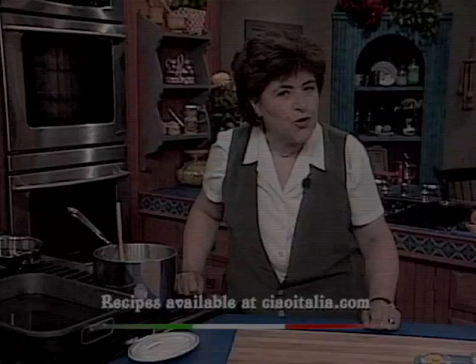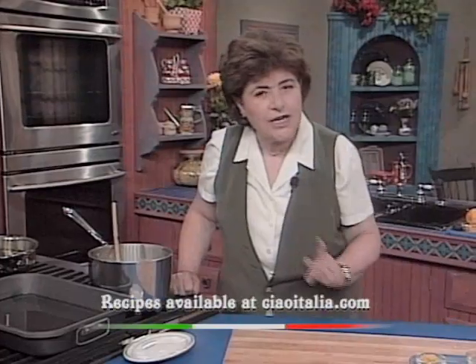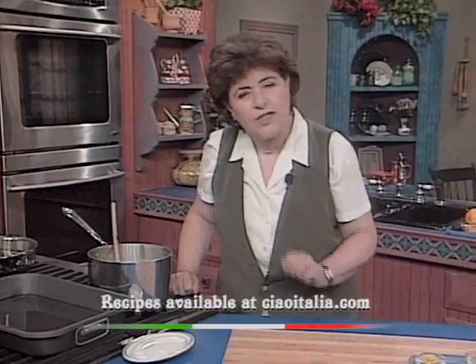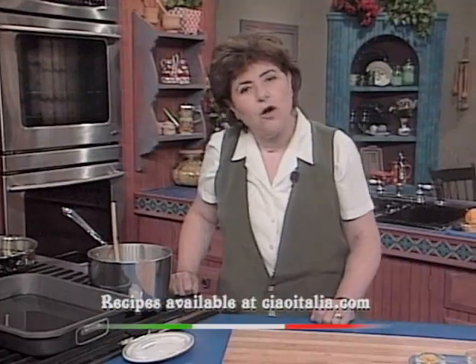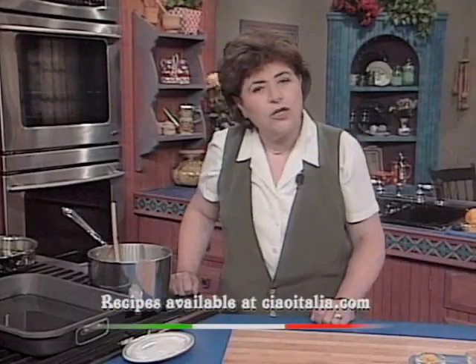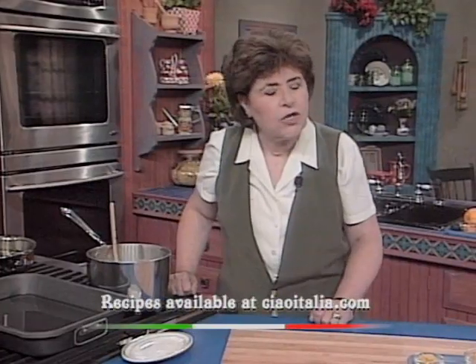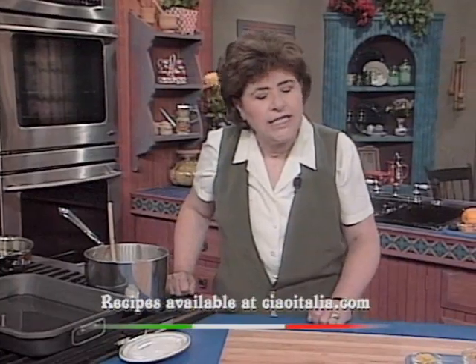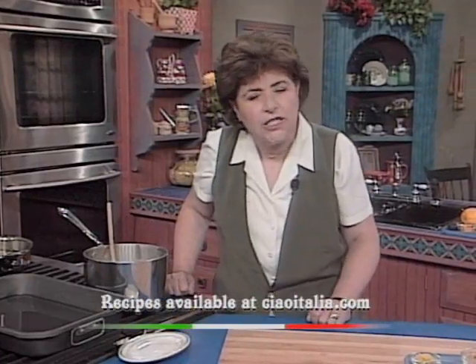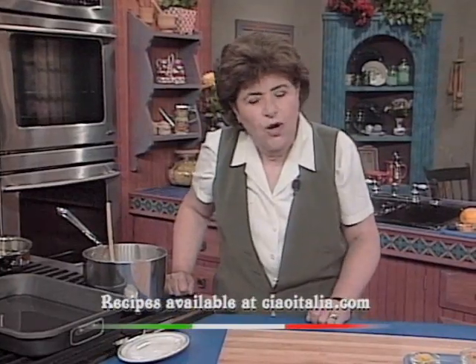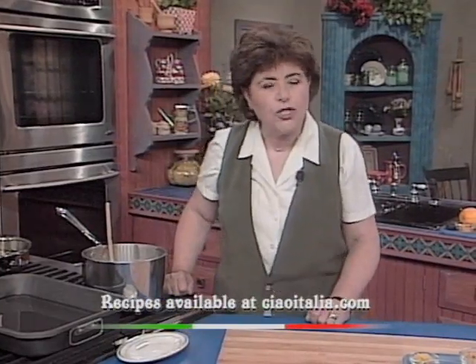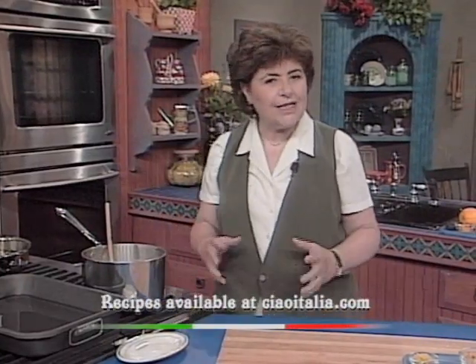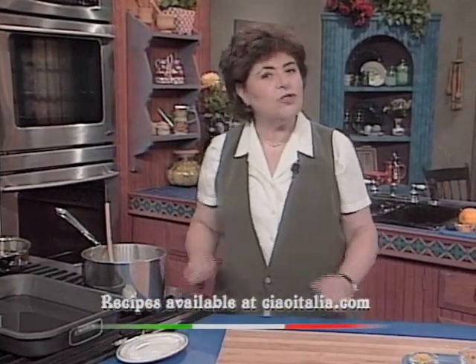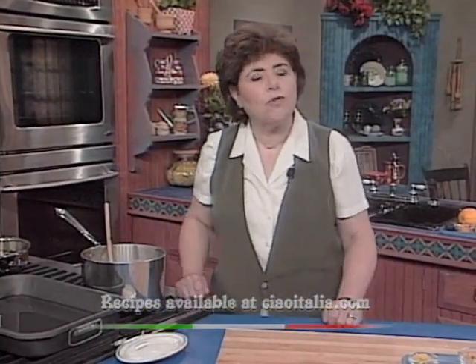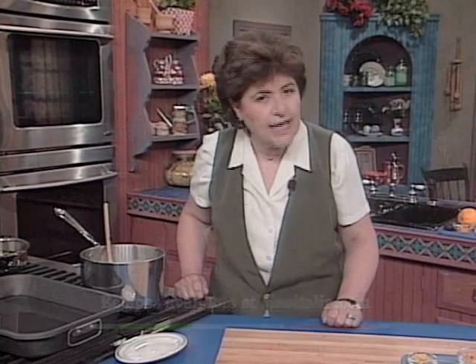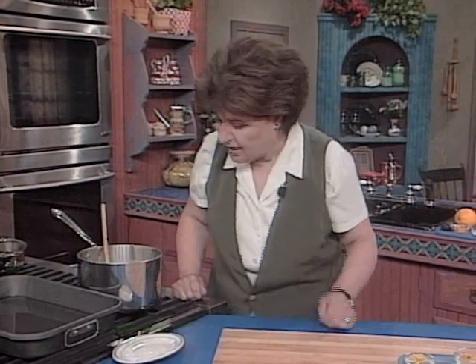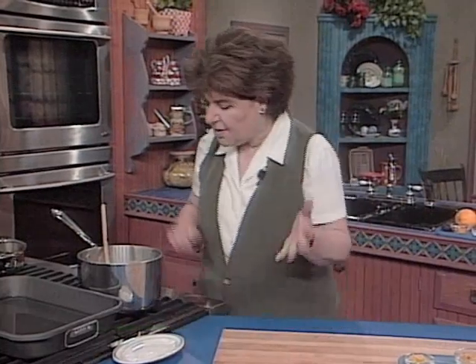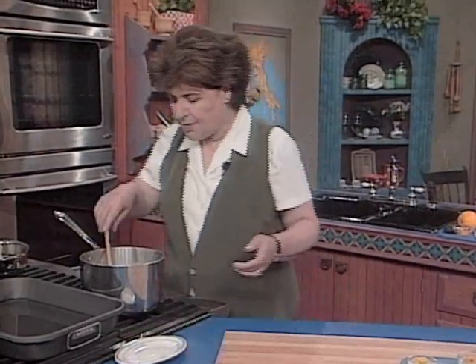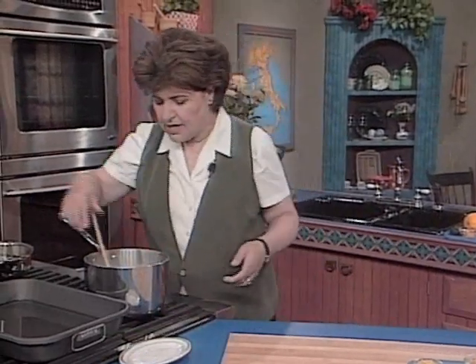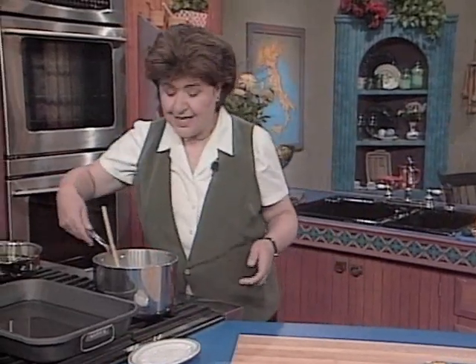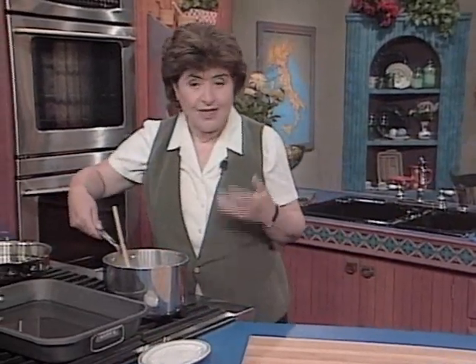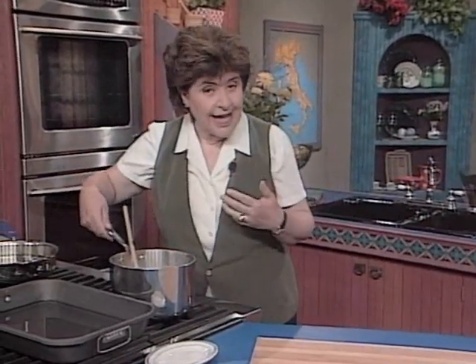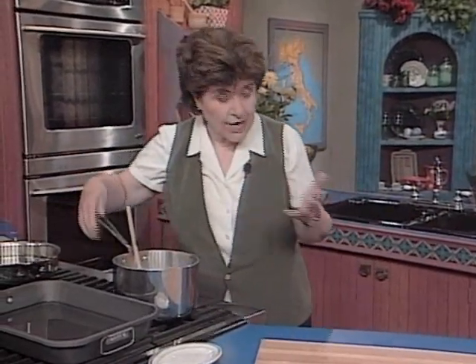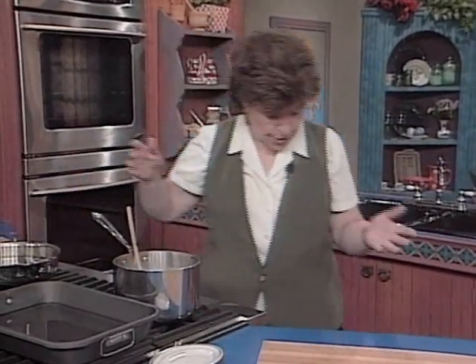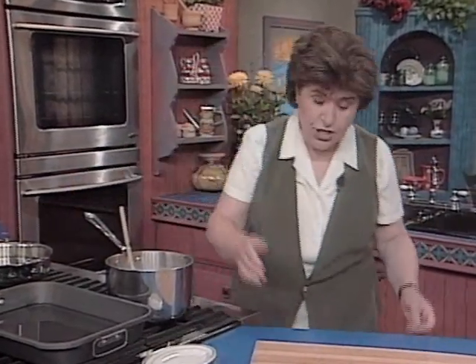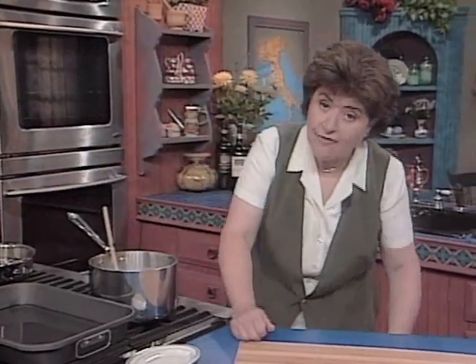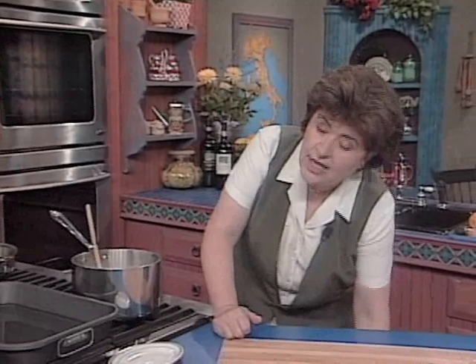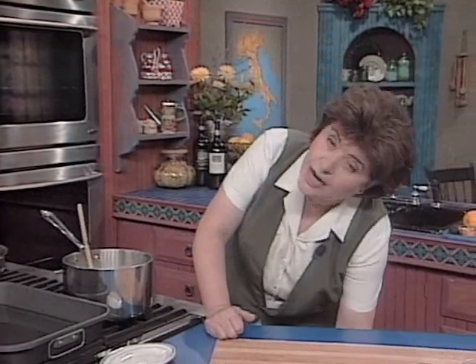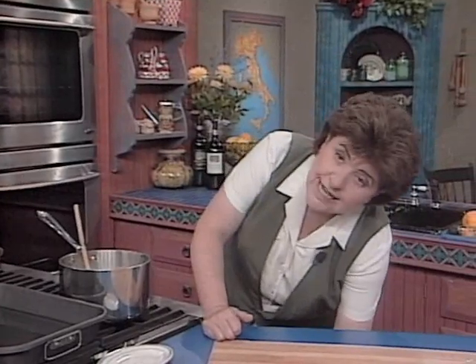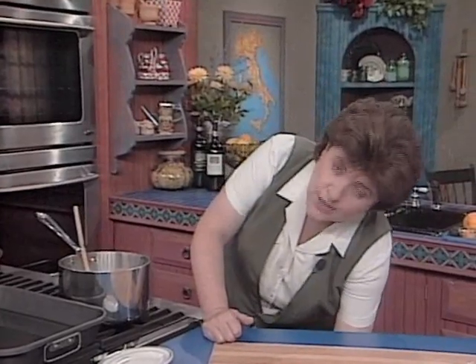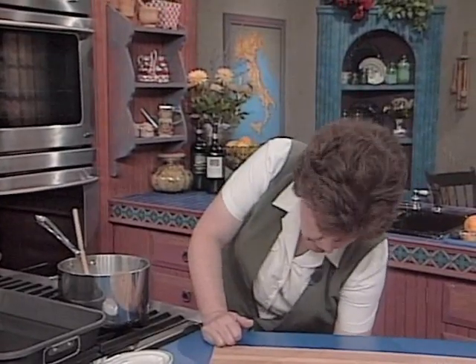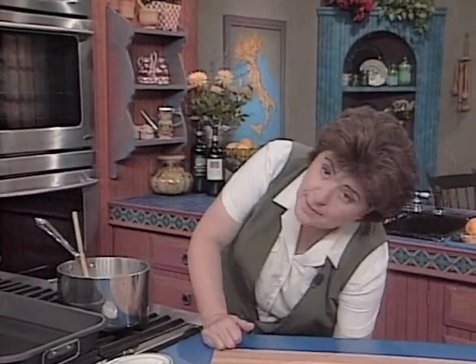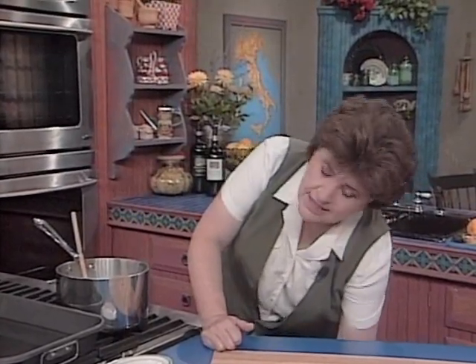We're going to start out with something called torta di riso, which translates to a rice cake. Very popular in Tuscany, and something that I had when I was working with a chef, Edgardo Sandoli, who taught me how to make this.